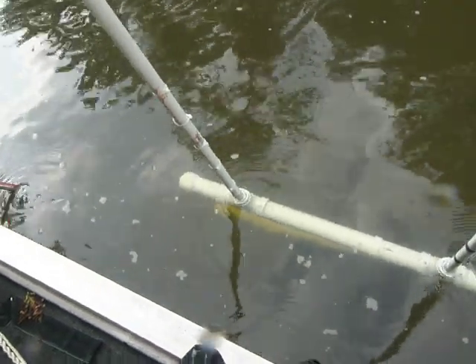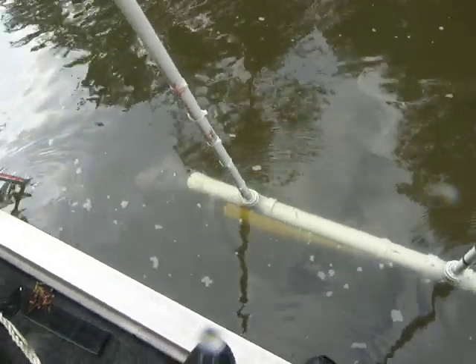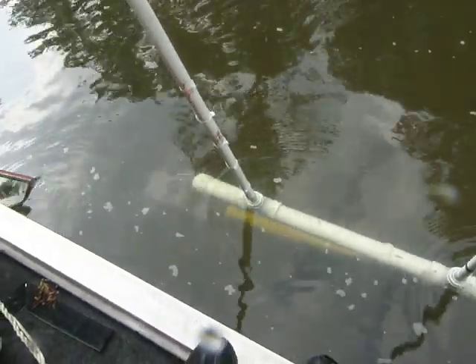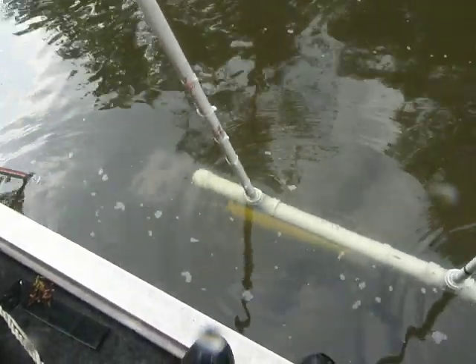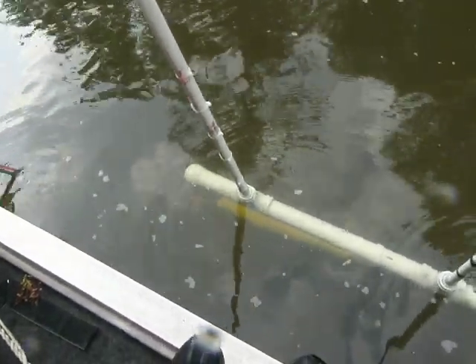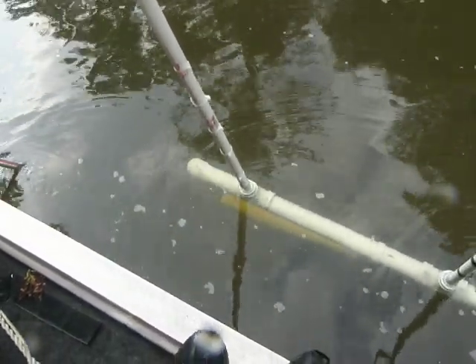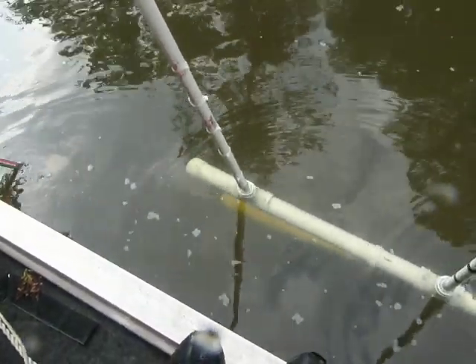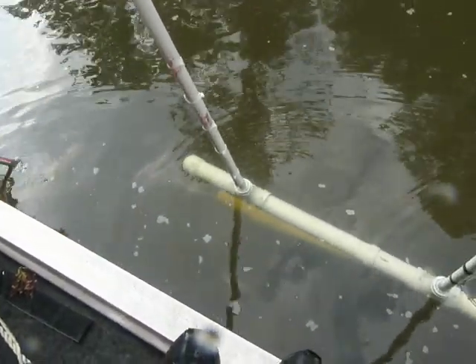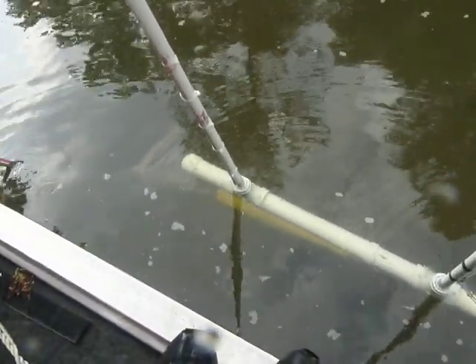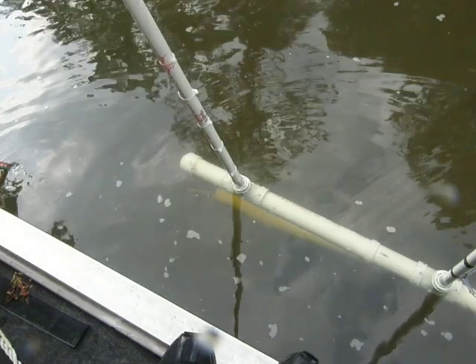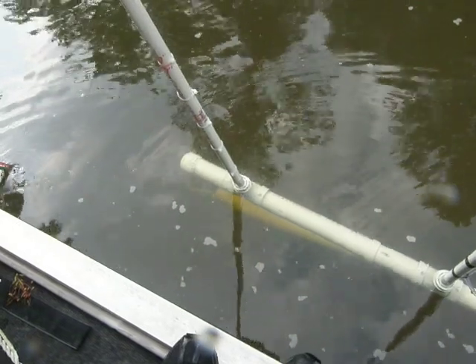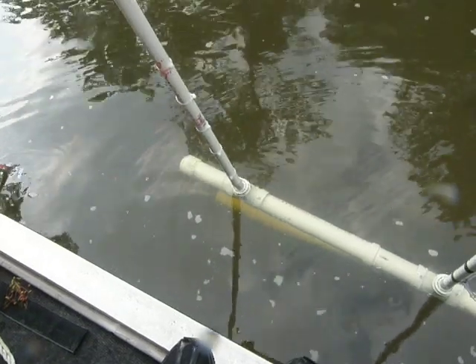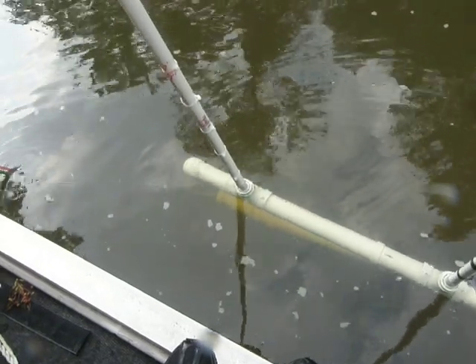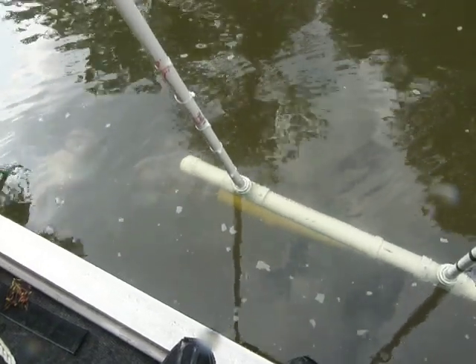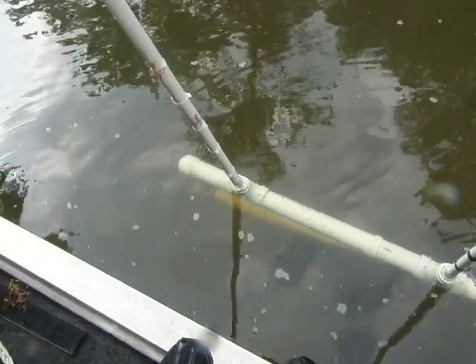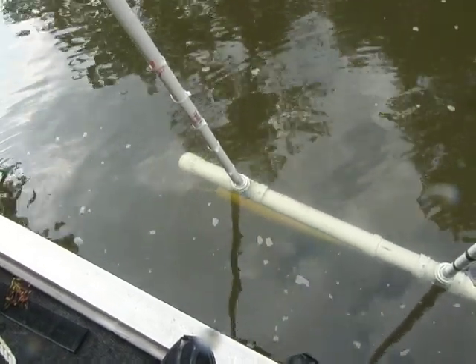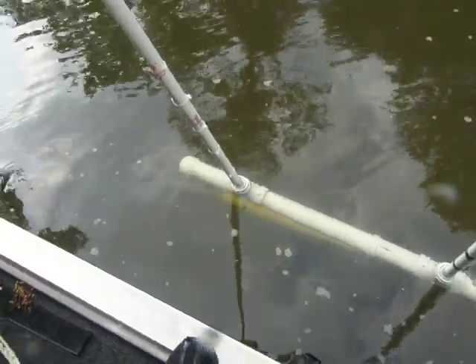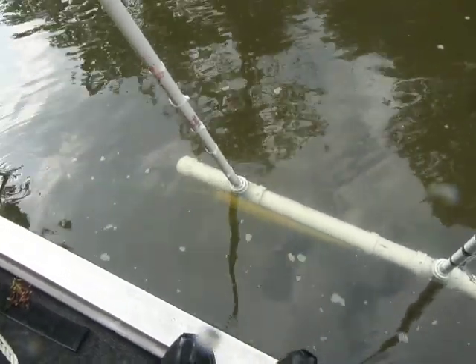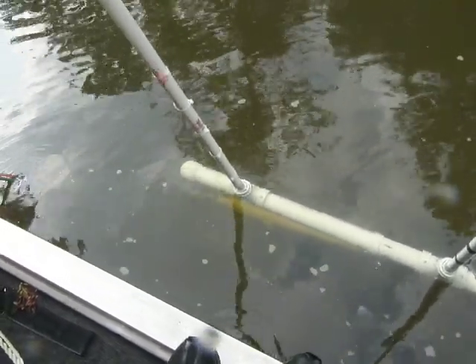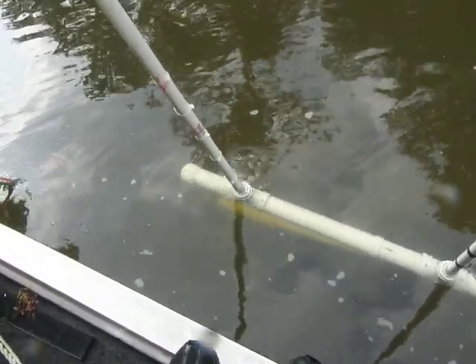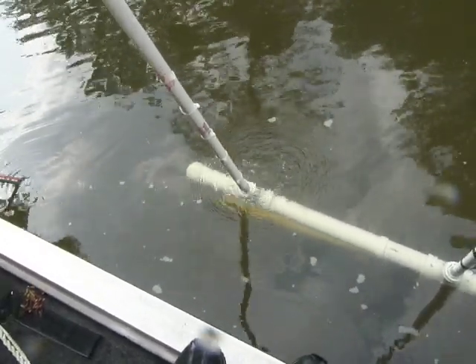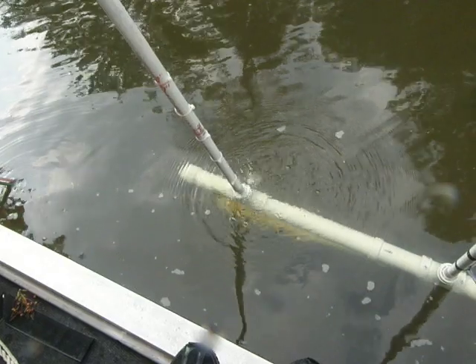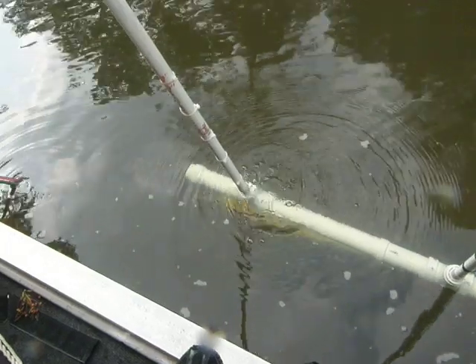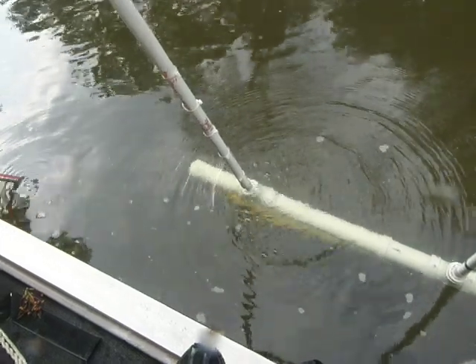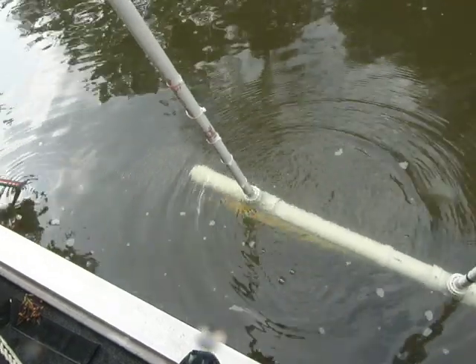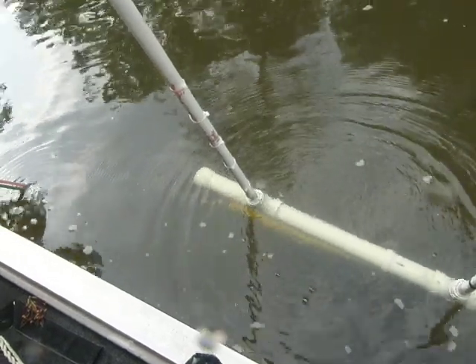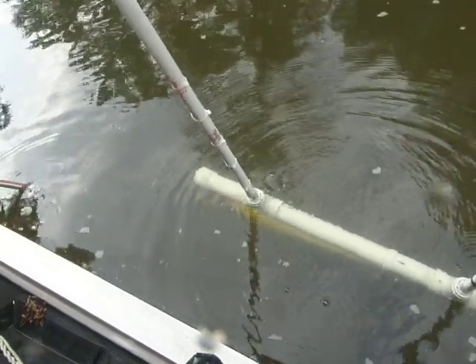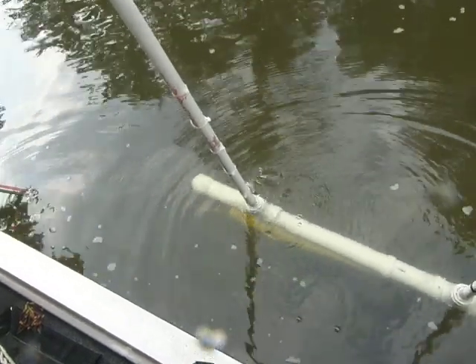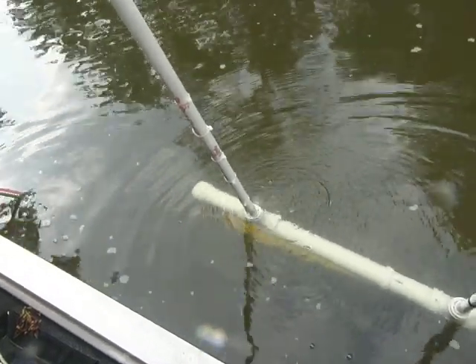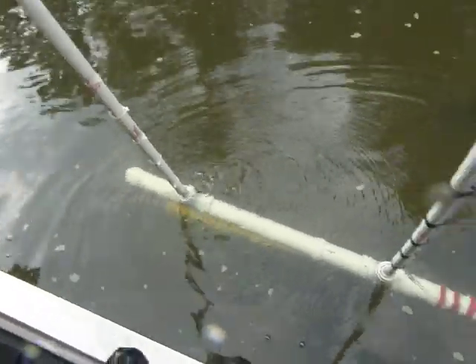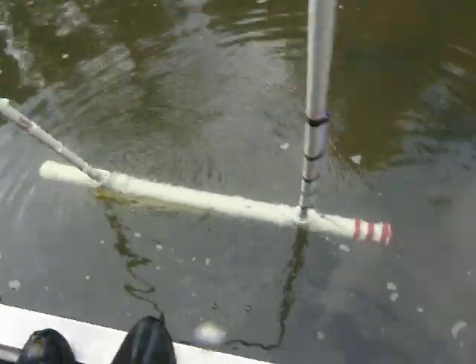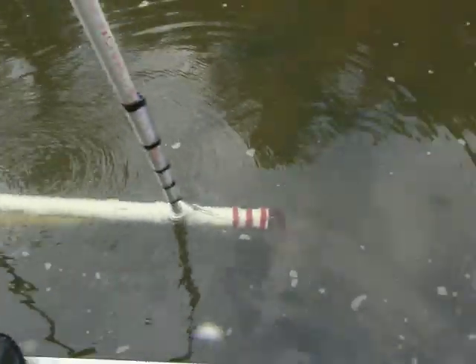All right, we got the top end capped, flowing through the bottom. It'll just siphon now. Pete, let it just siphon. Okay, there.